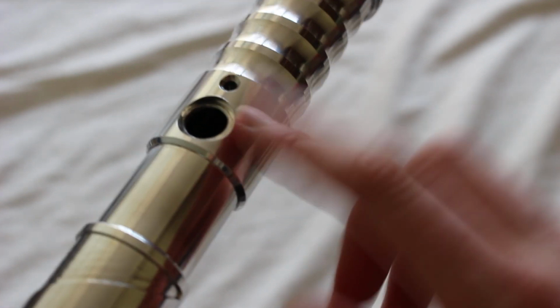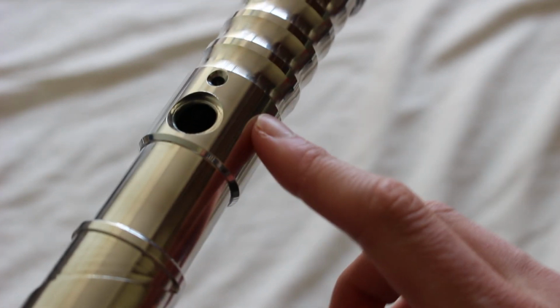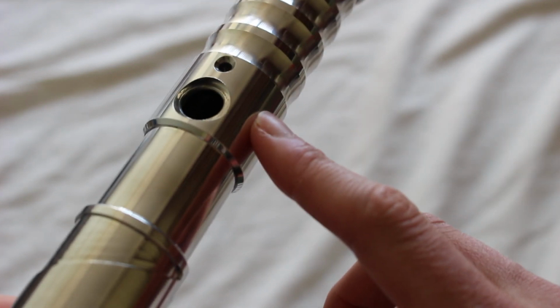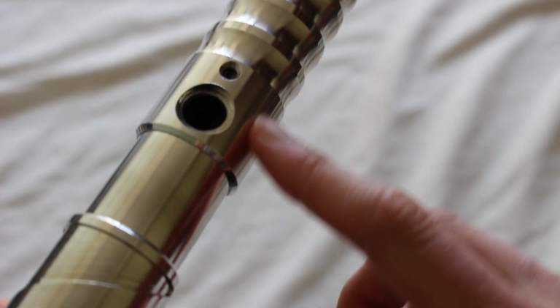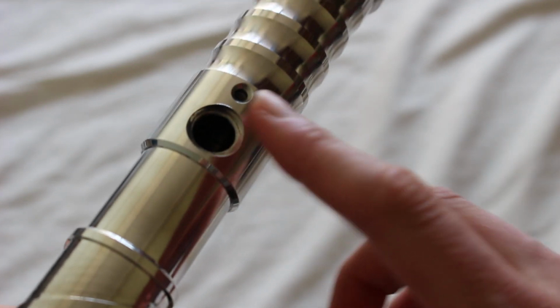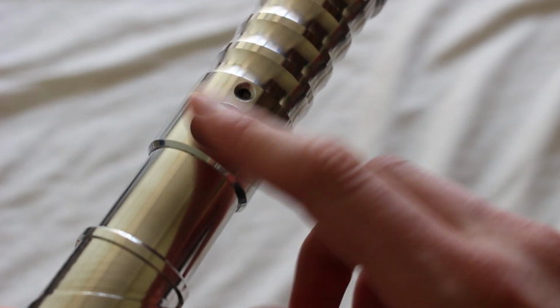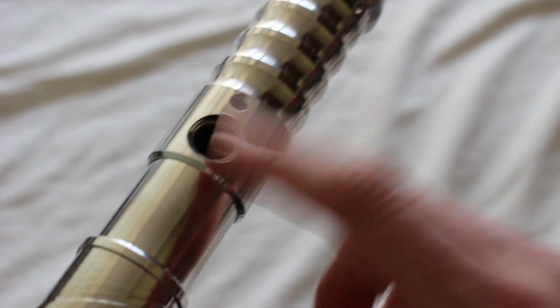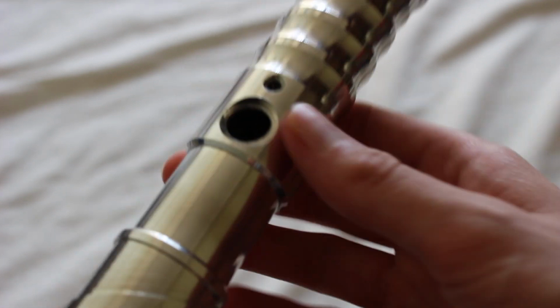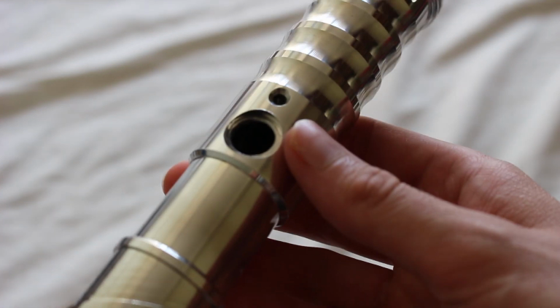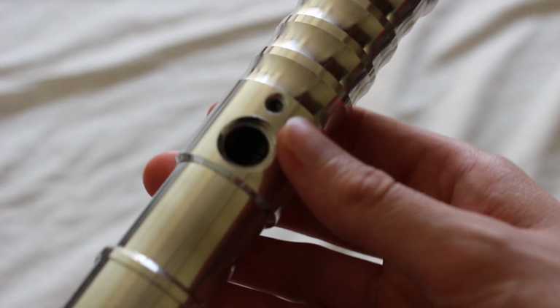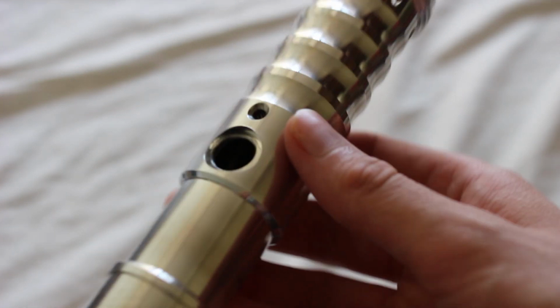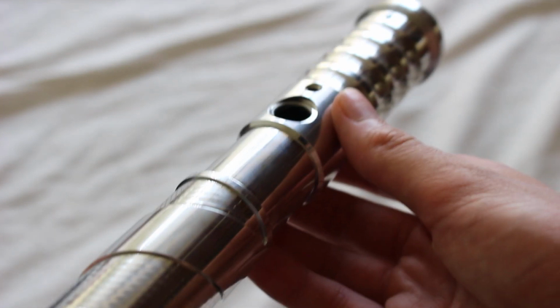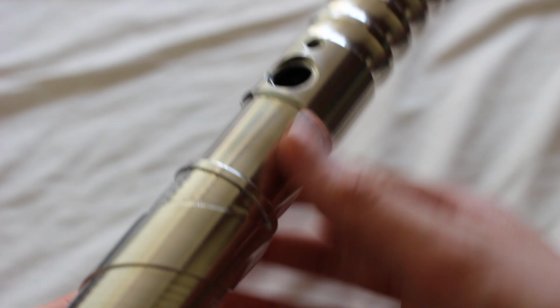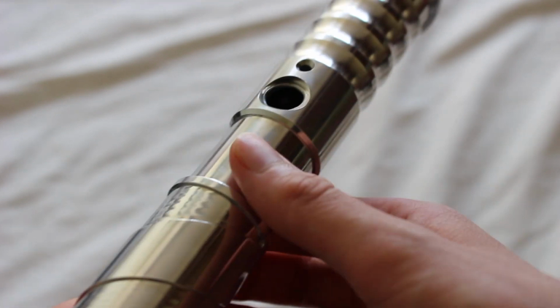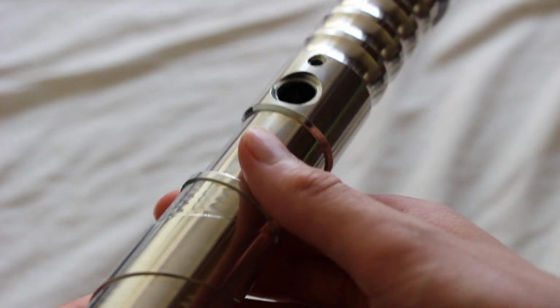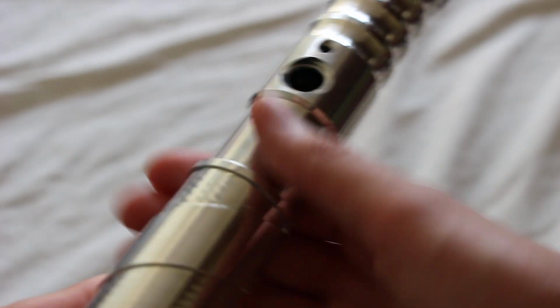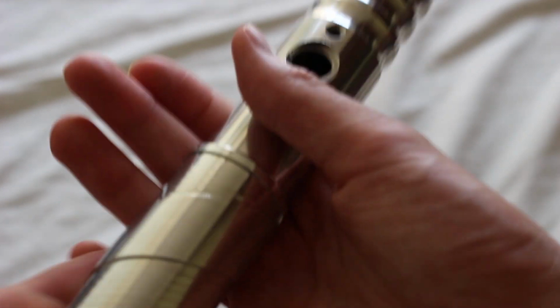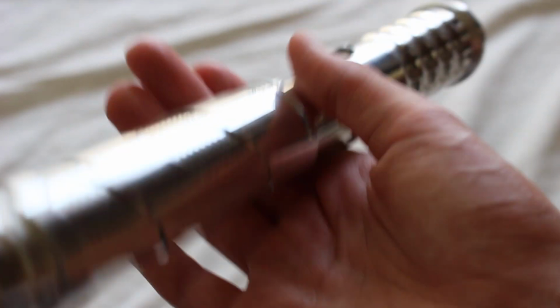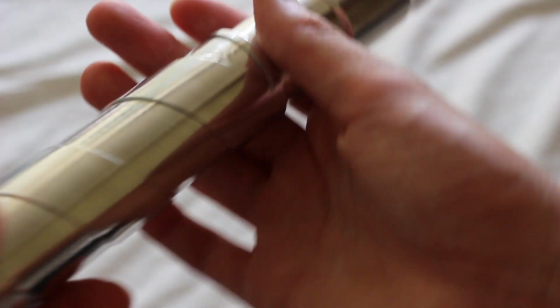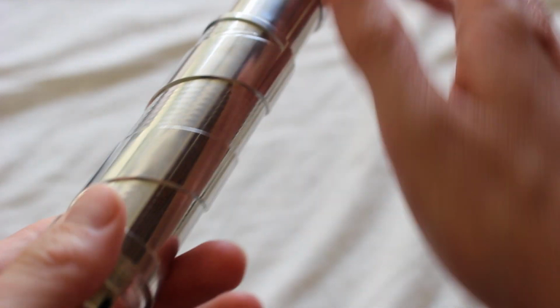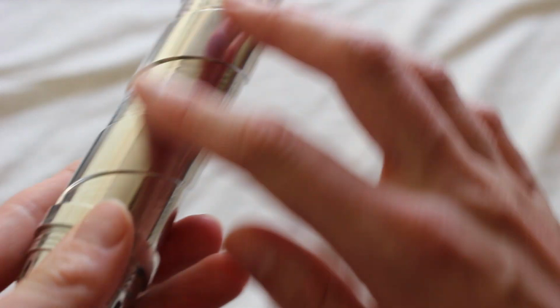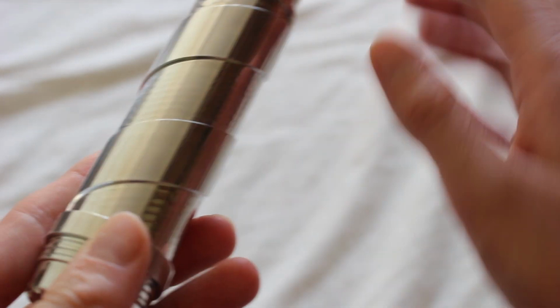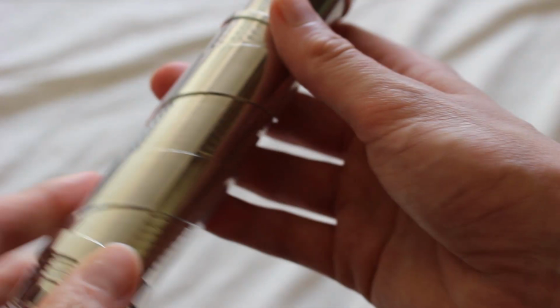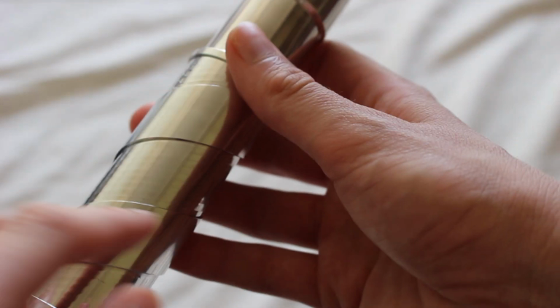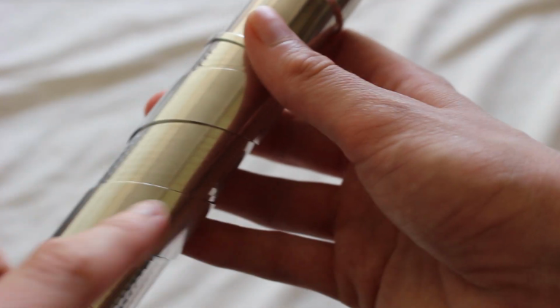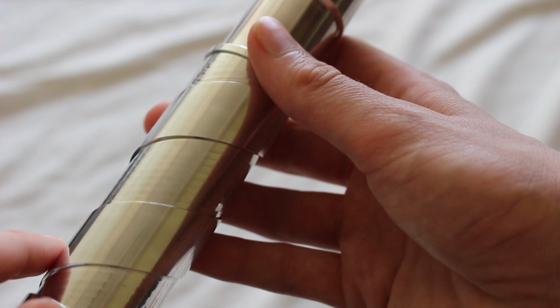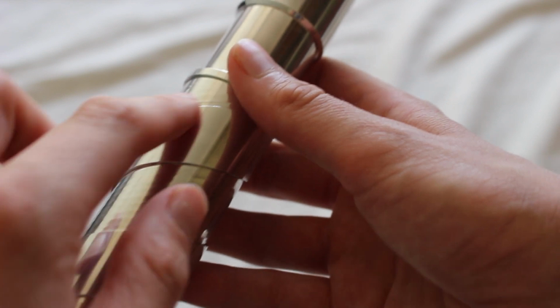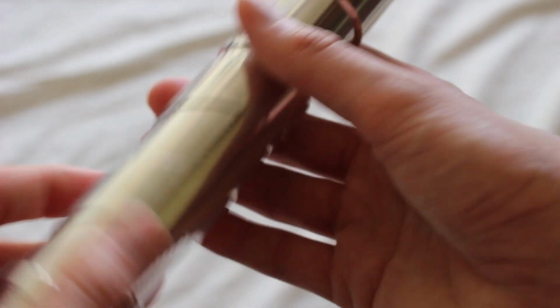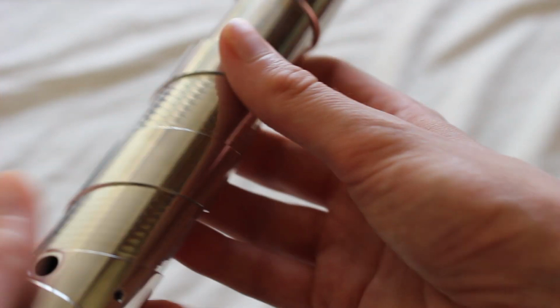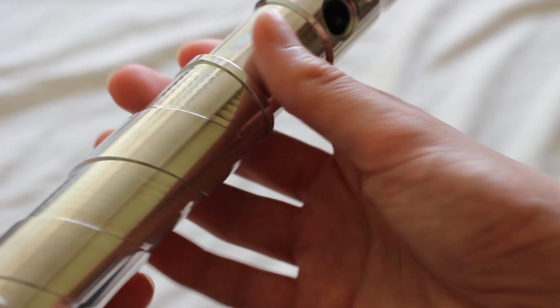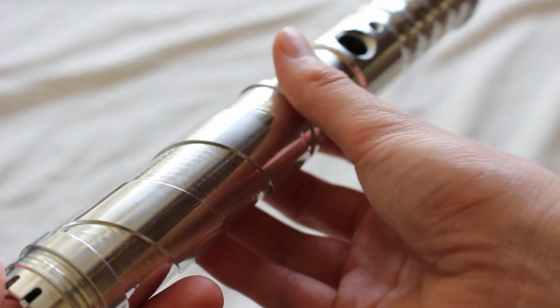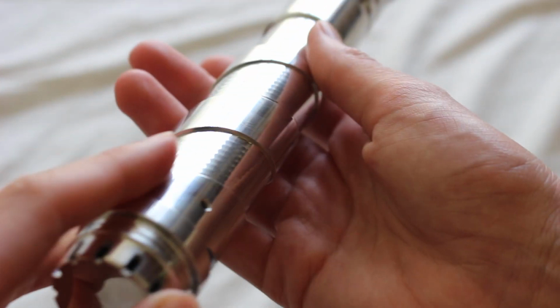Moving down to the middle, here we have the spot for the switch and a nice choke point right here. And then in the grip area it's sort of a swirled grip, which is kind of neat.